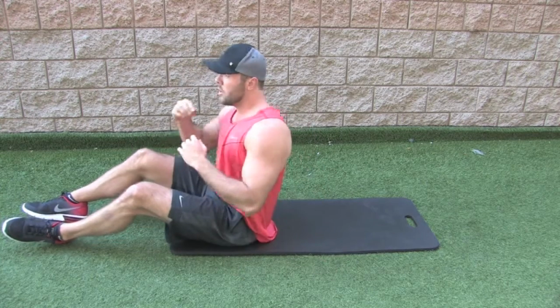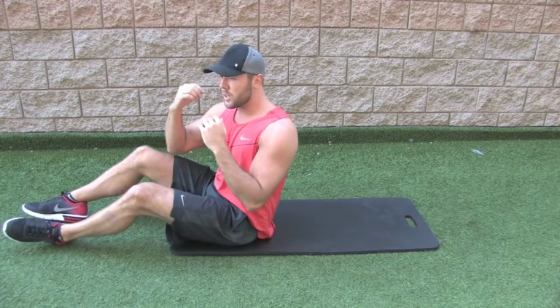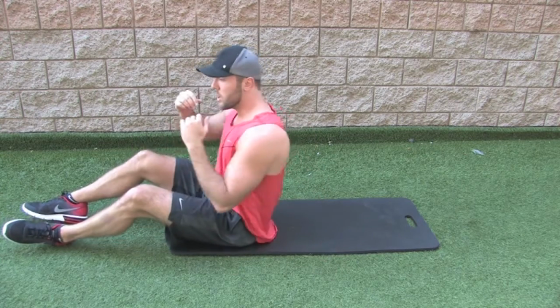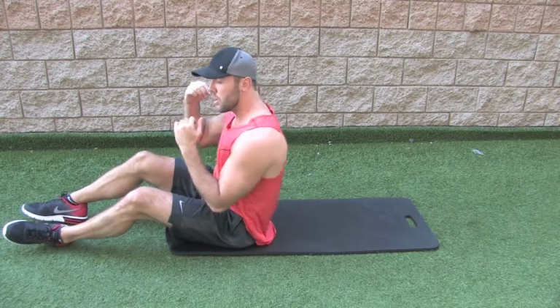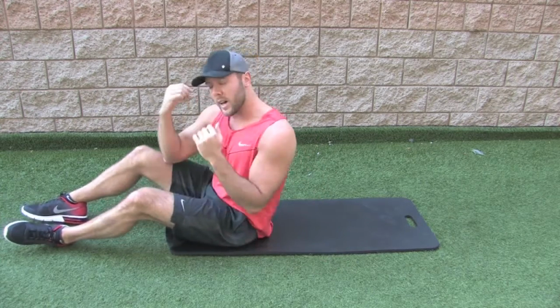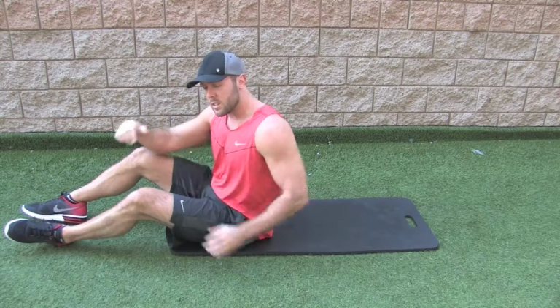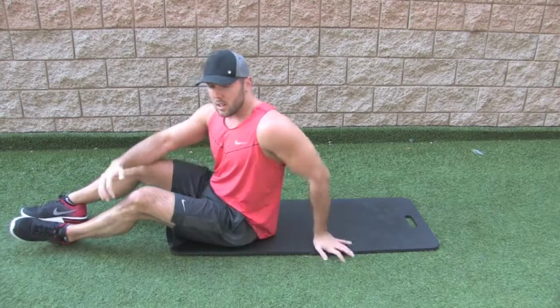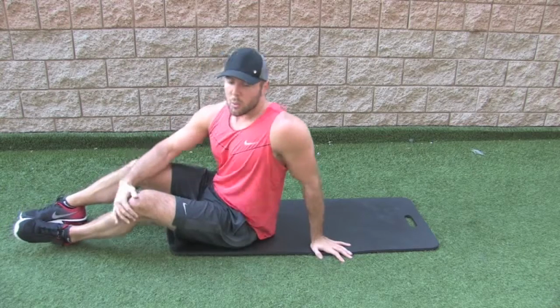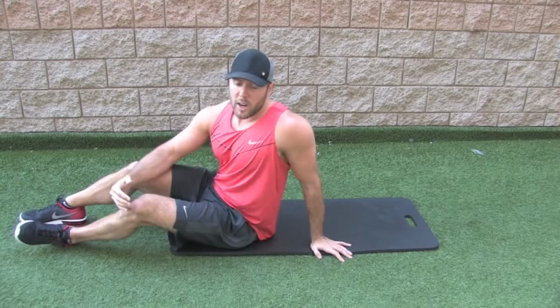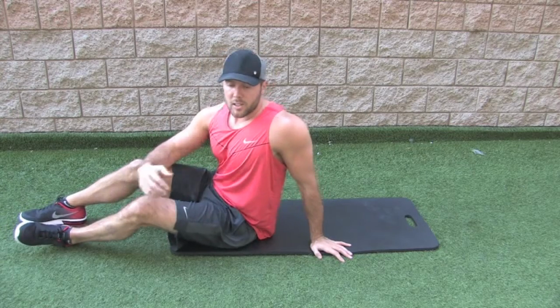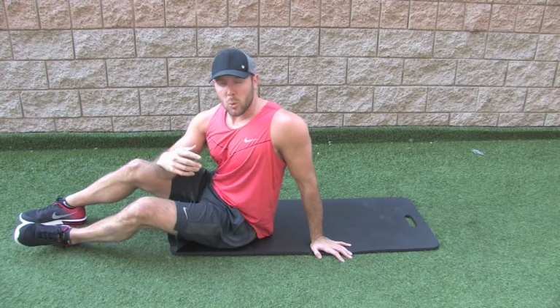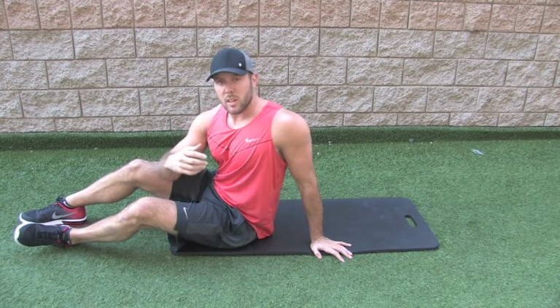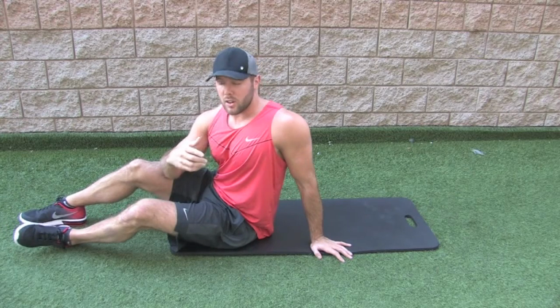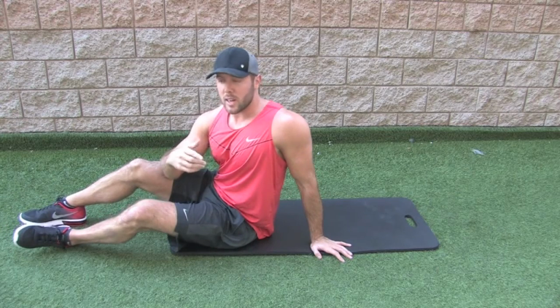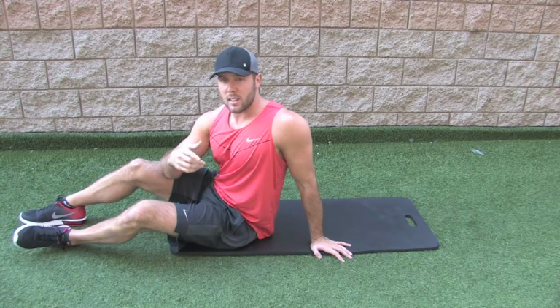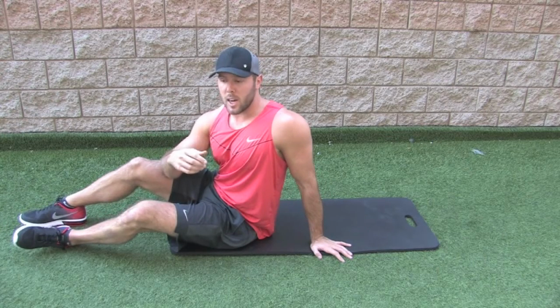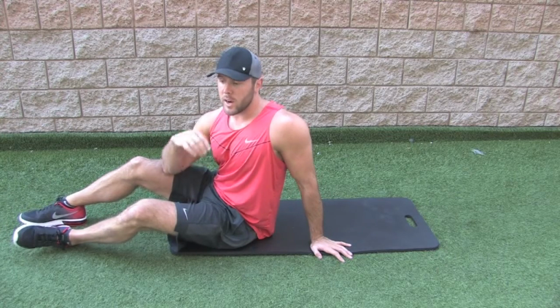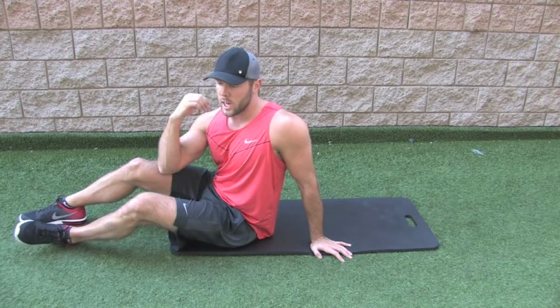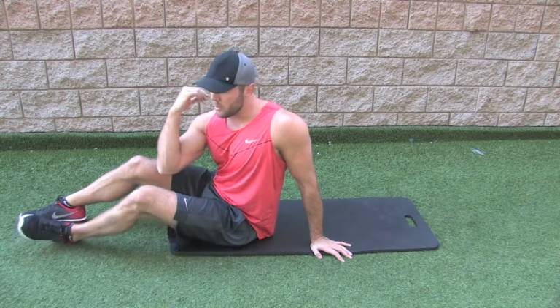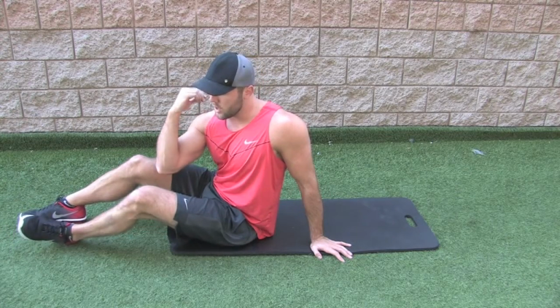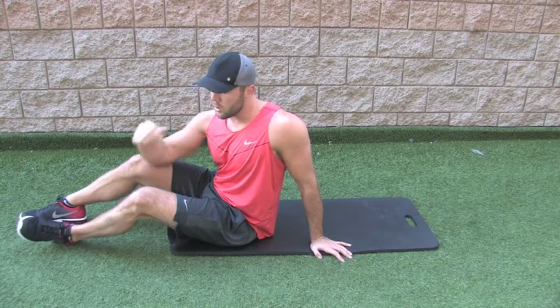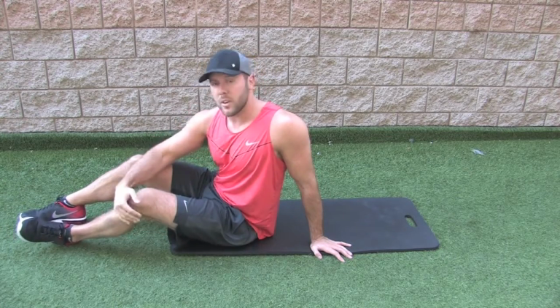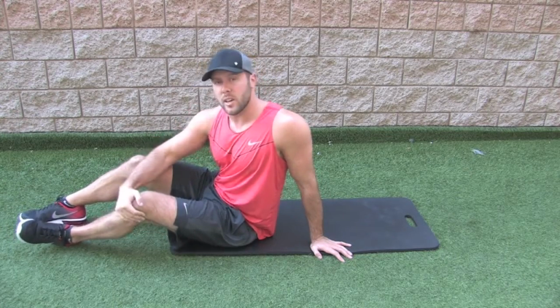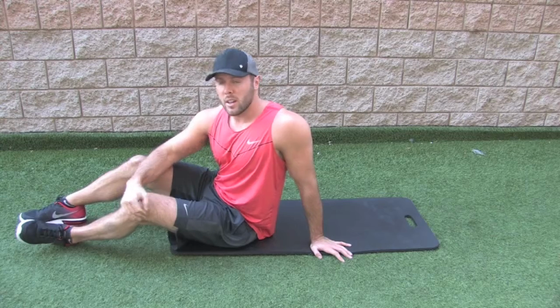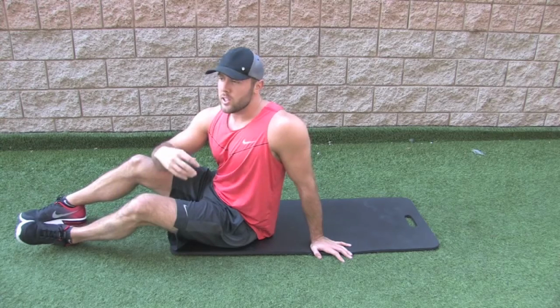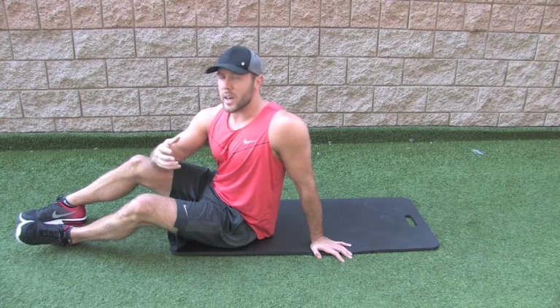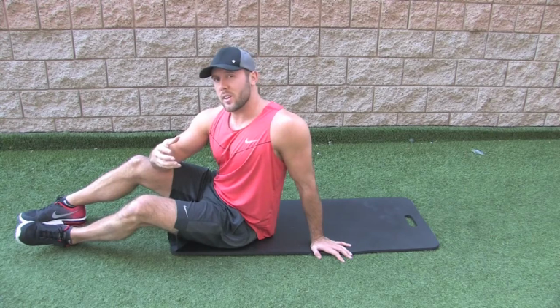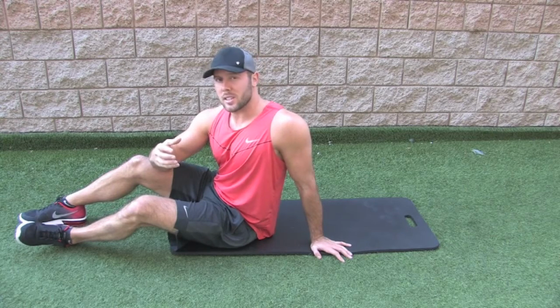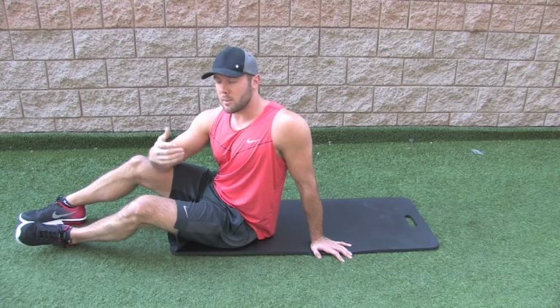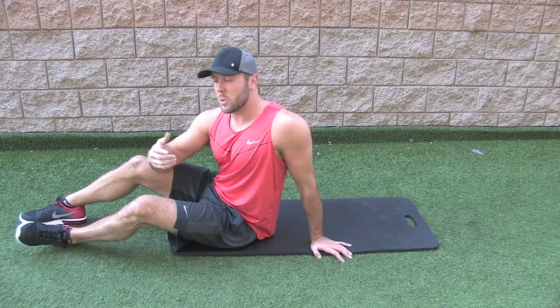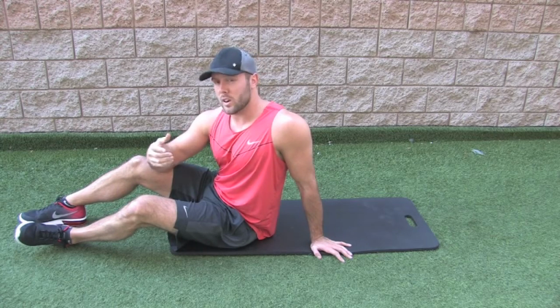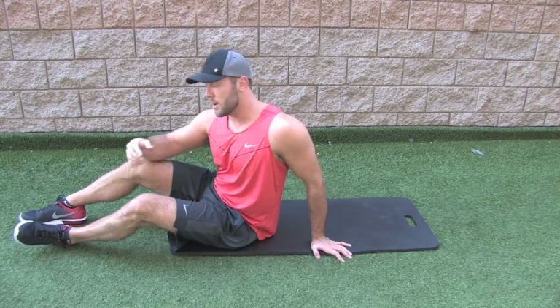You're not trying to go so fast that you're not actually squeezing and contracting each time. Every time you bring your elbow up to your knee, you should be exhaling at the top and squeezing your abs.